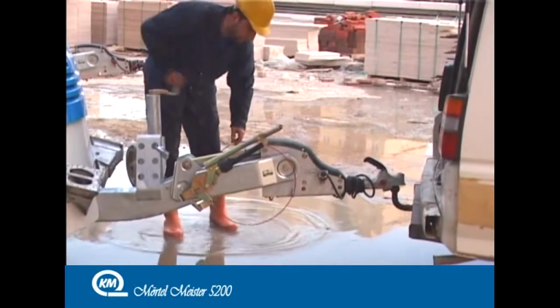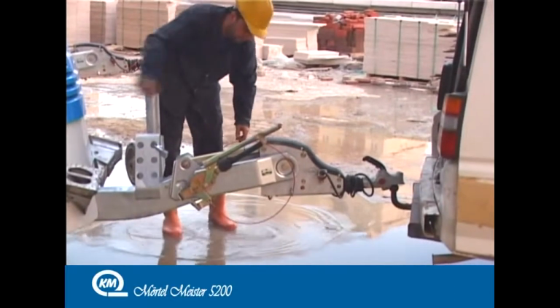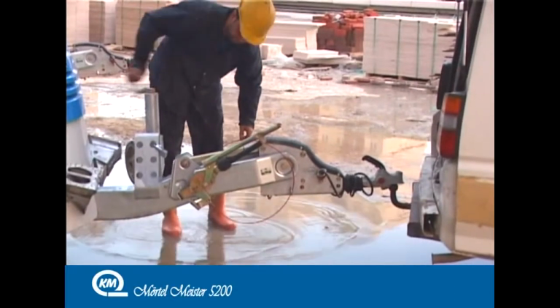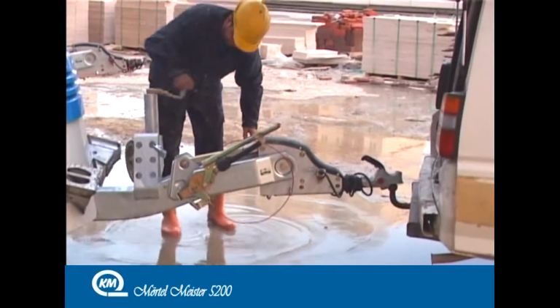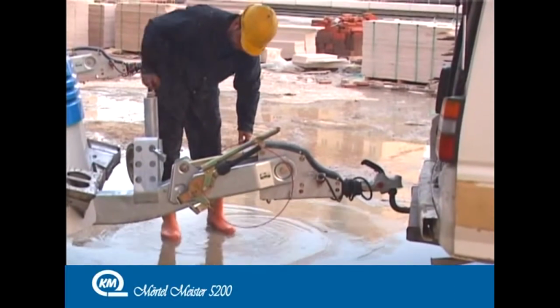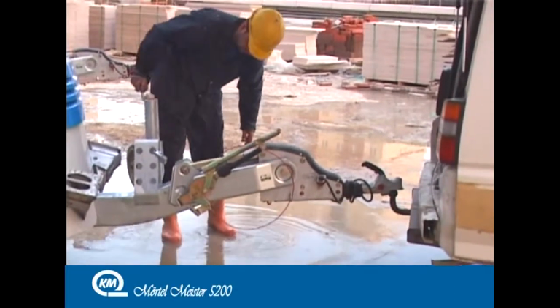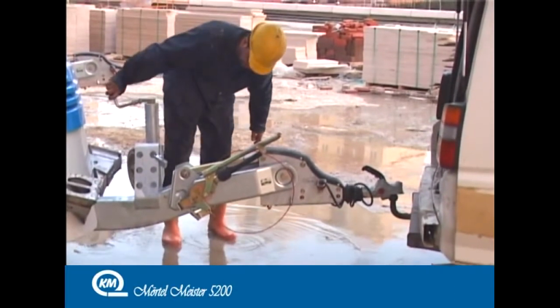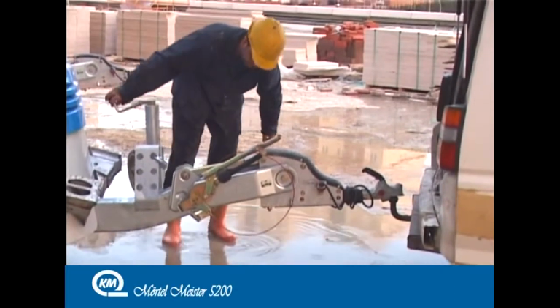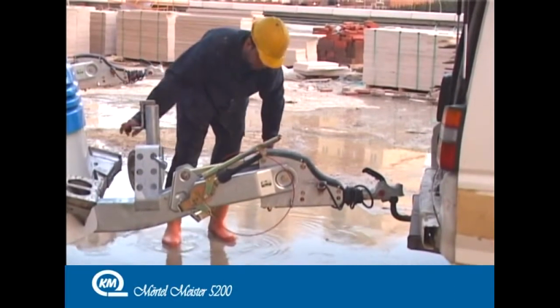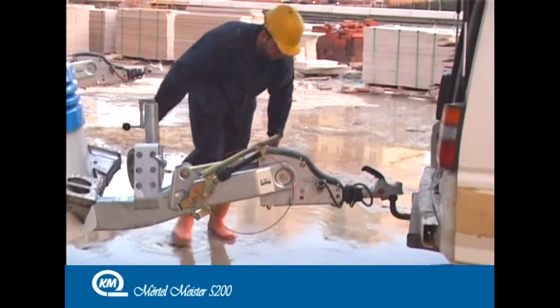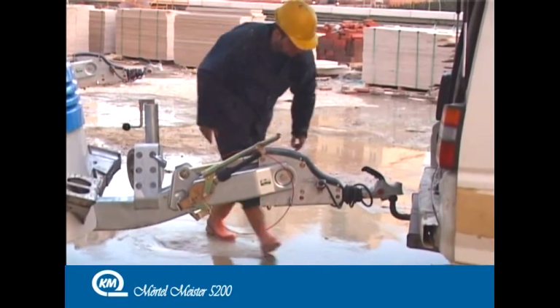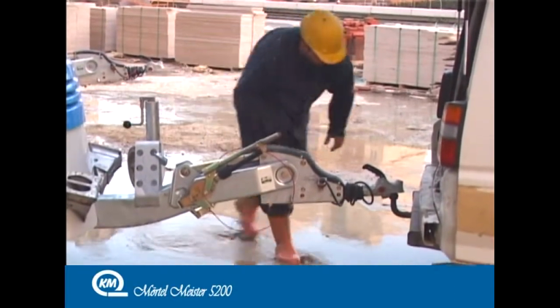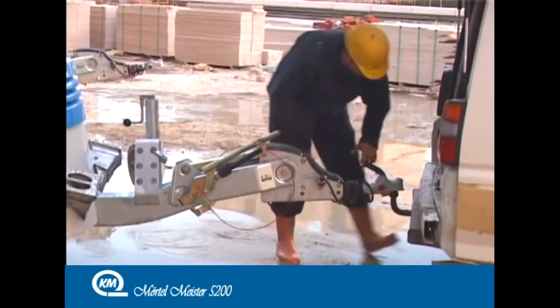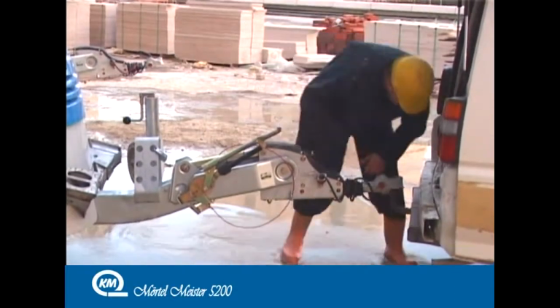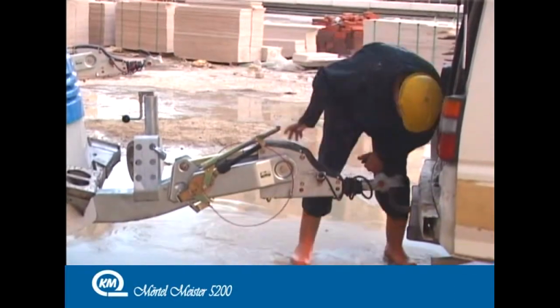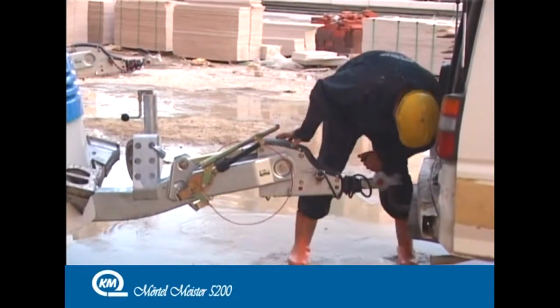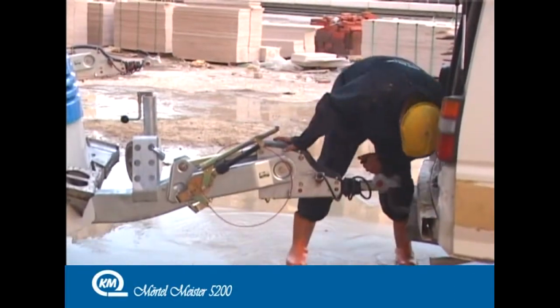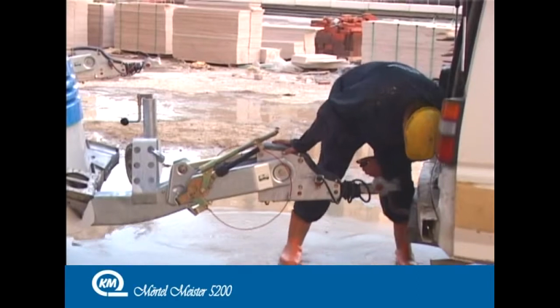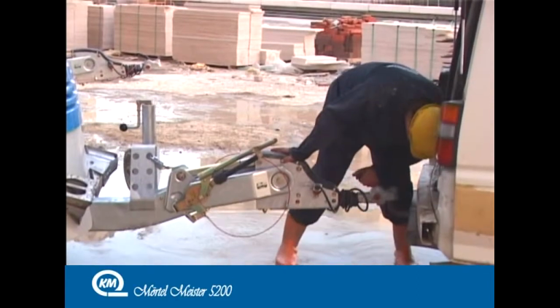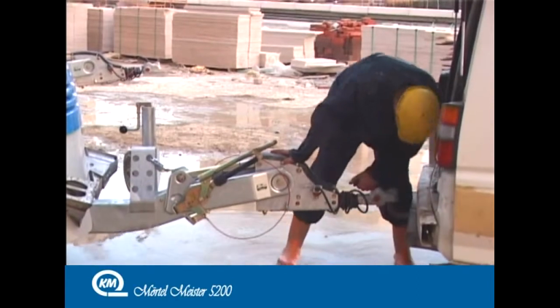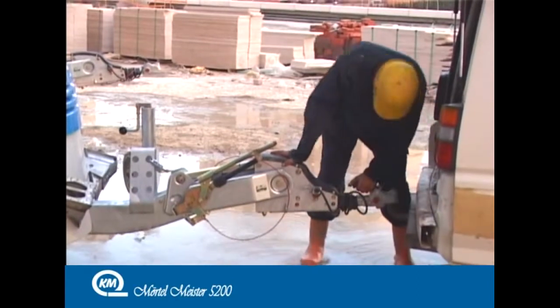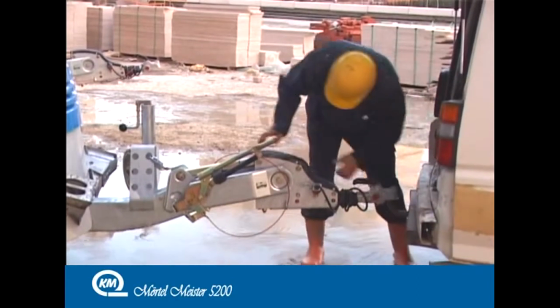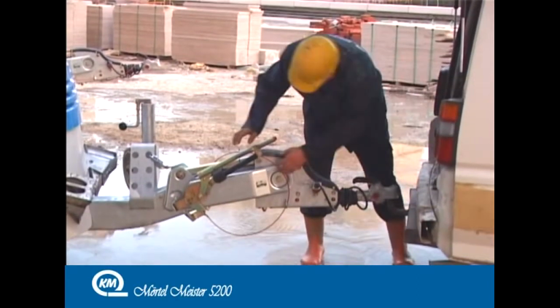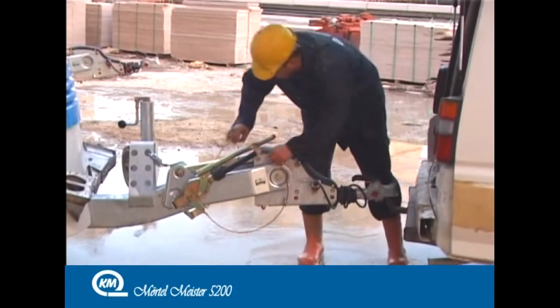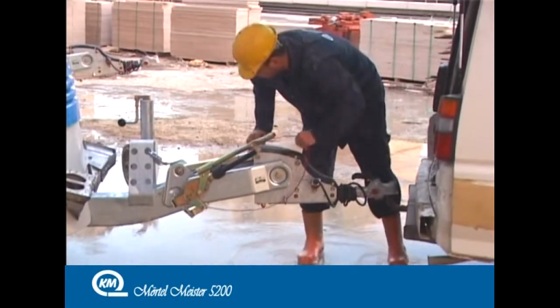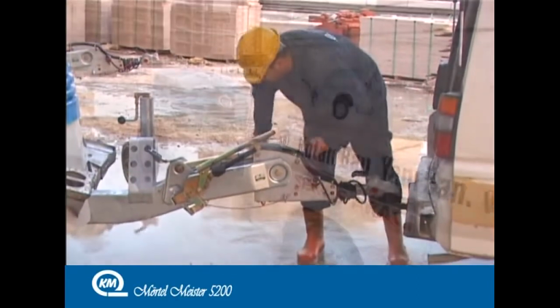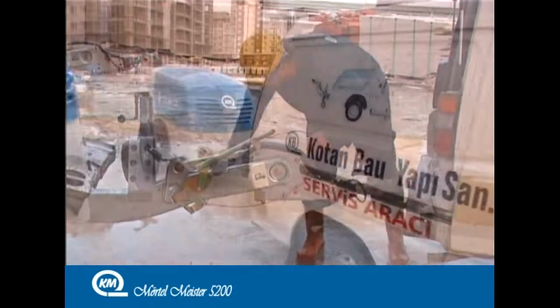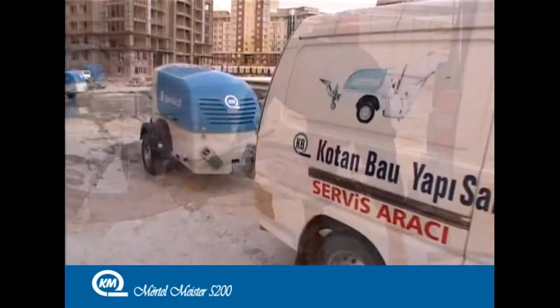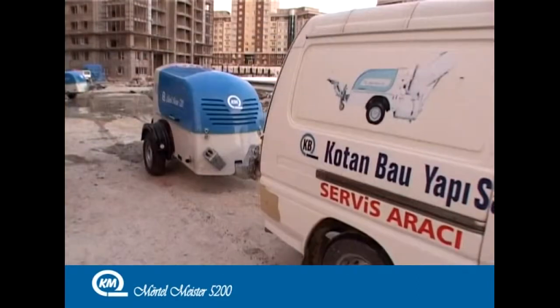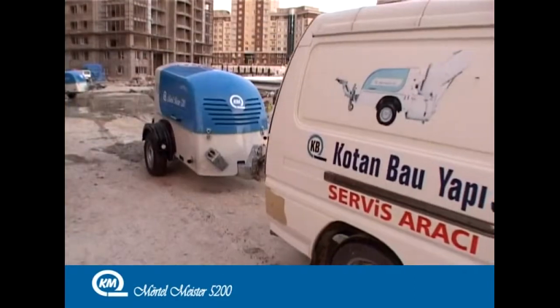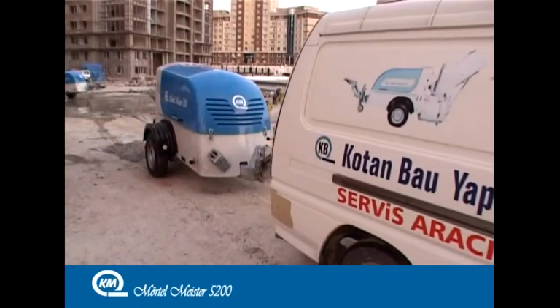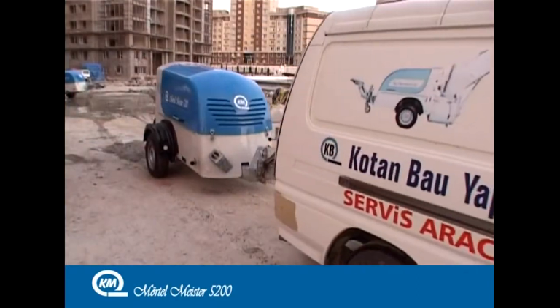The Mörtelmeister 5200 has longevity due to its adjustable pulling mechanism and the high quality materials and paint used in its manufacture.